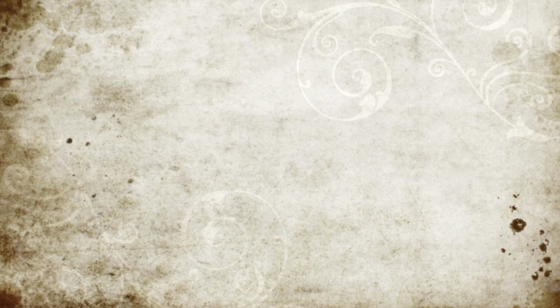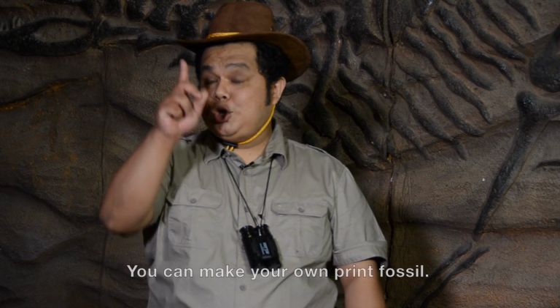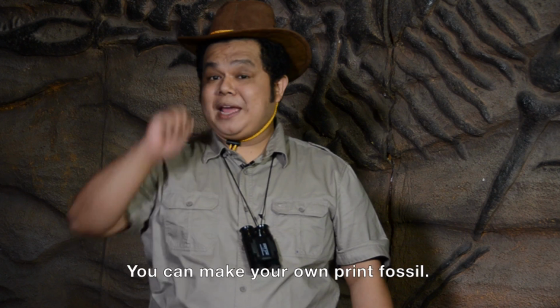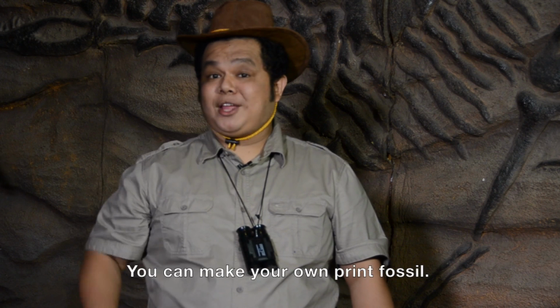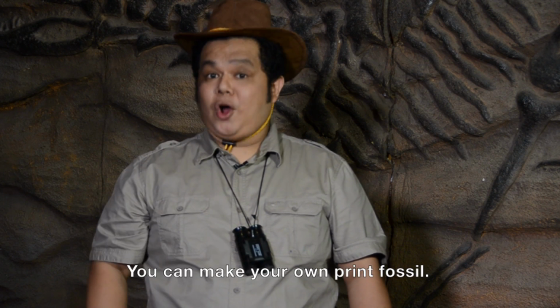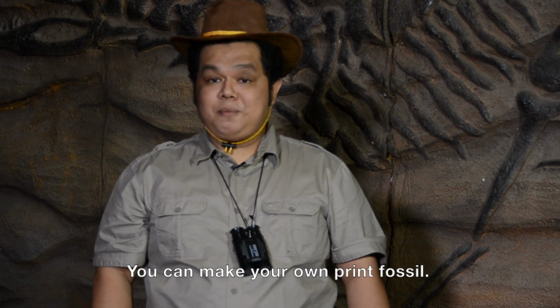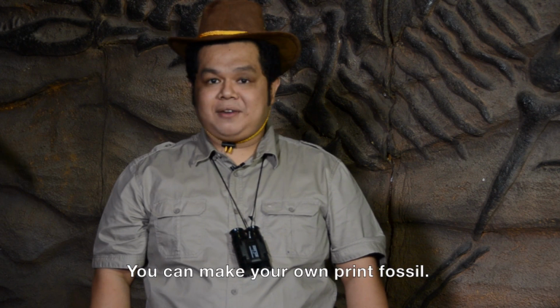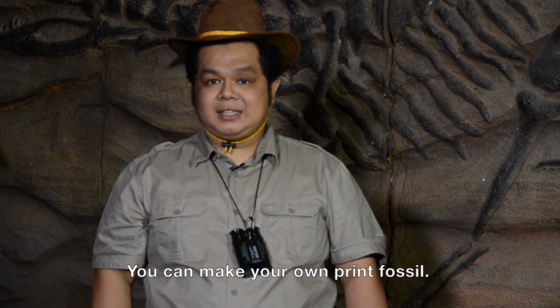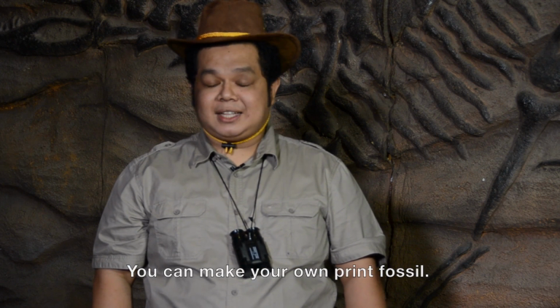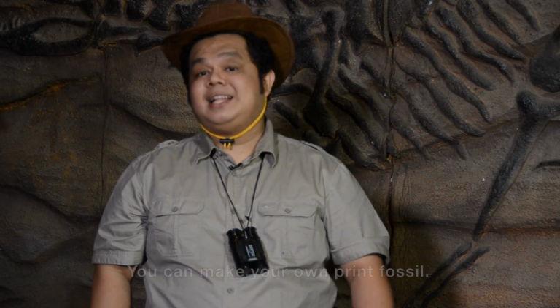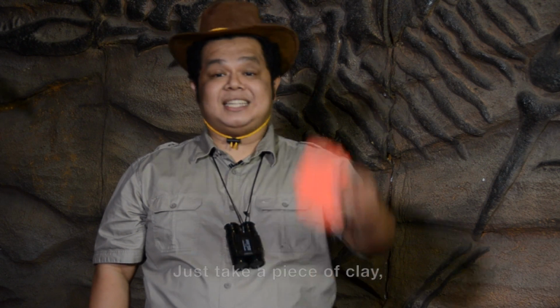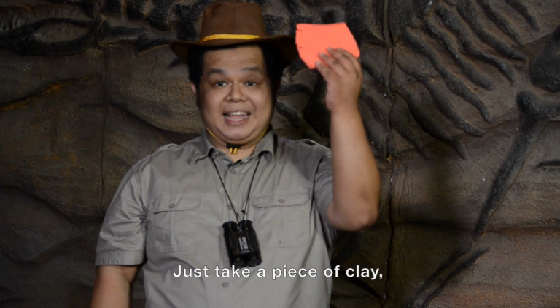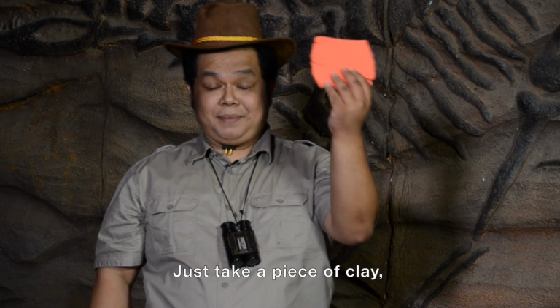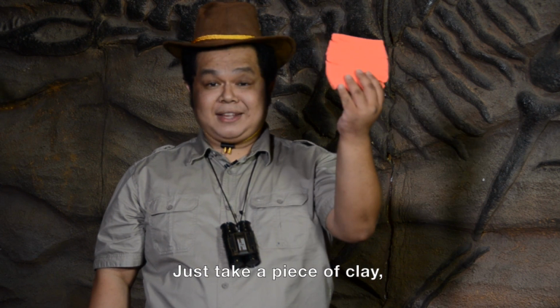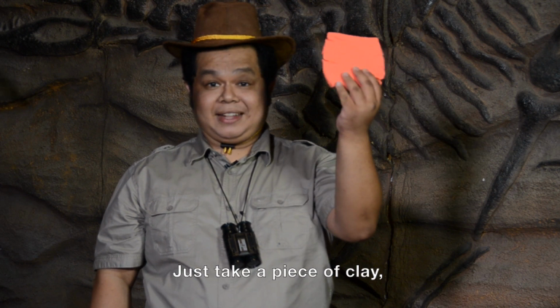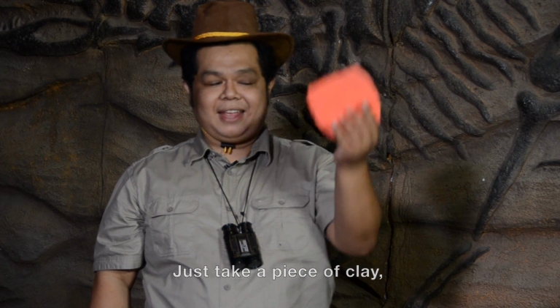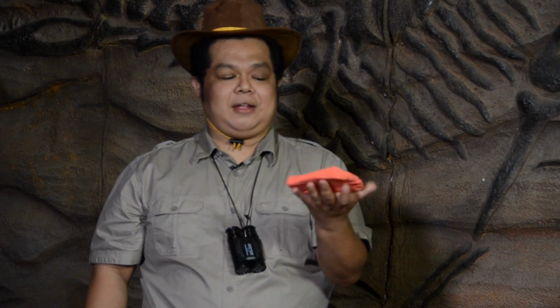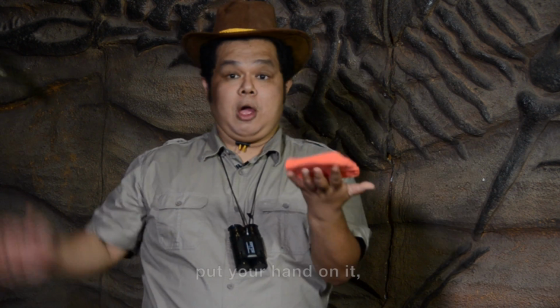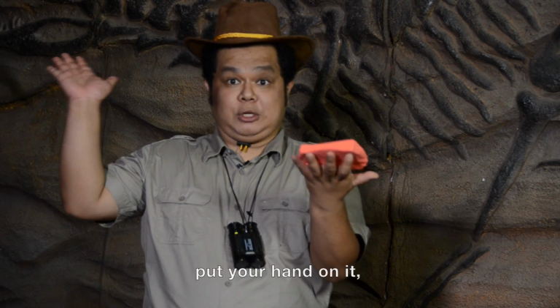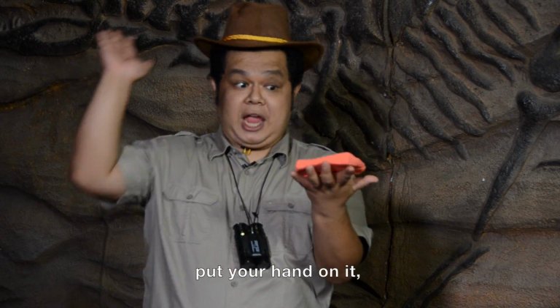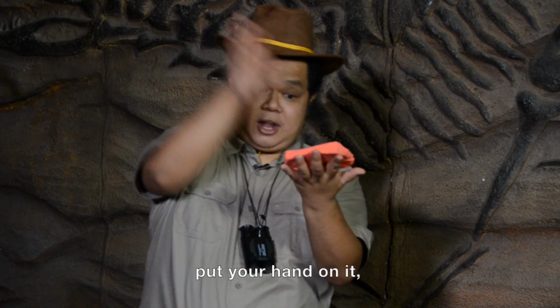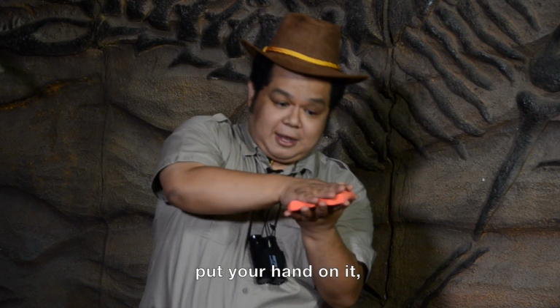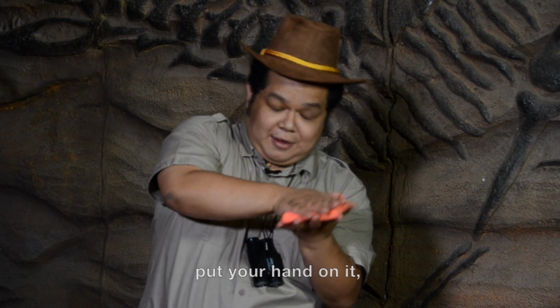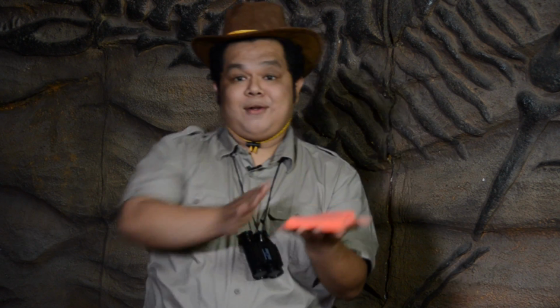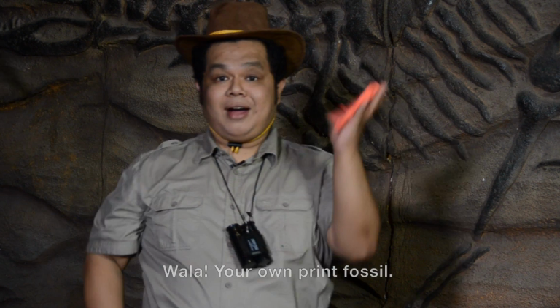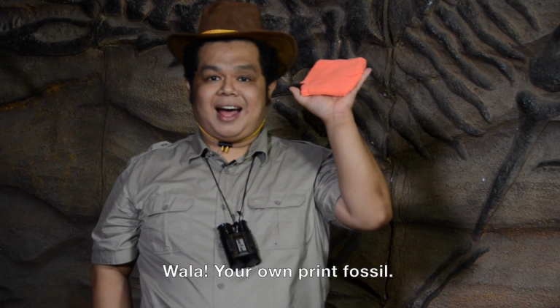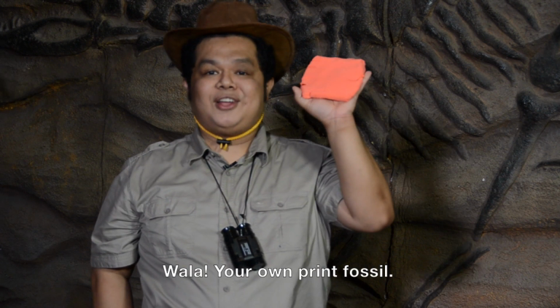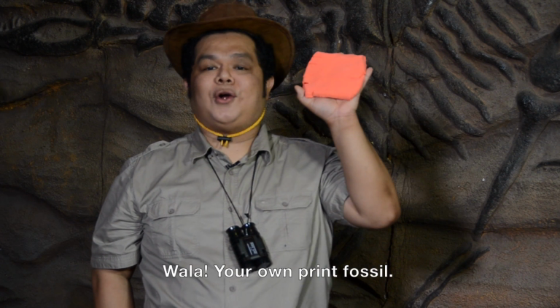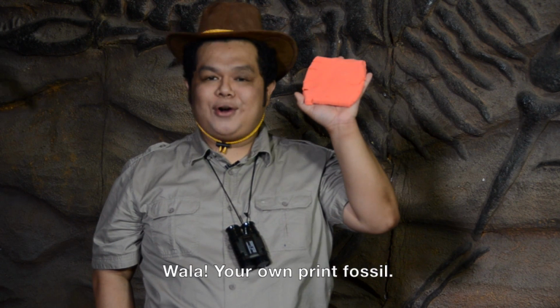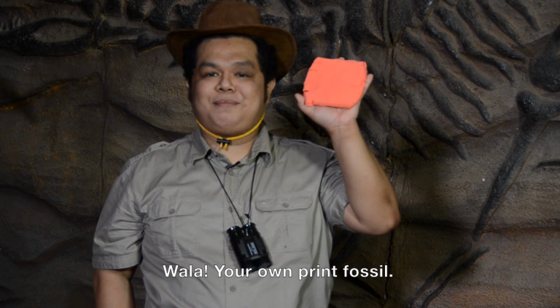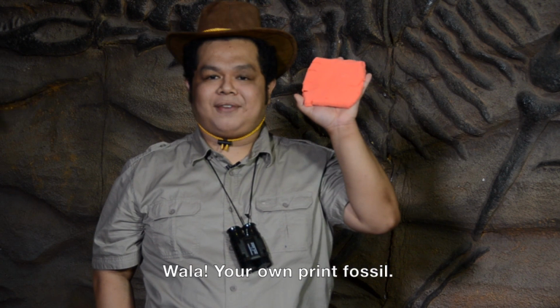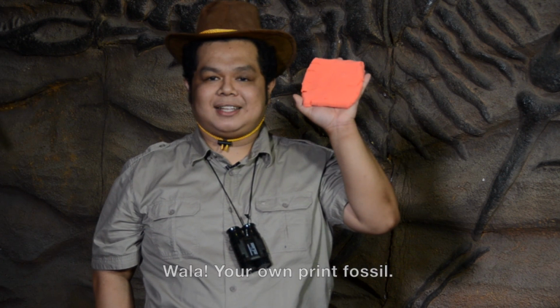You can make your own print fossil. Just take a piece of clay, put your hand on it, voila! Your own print fossil. Thank you!